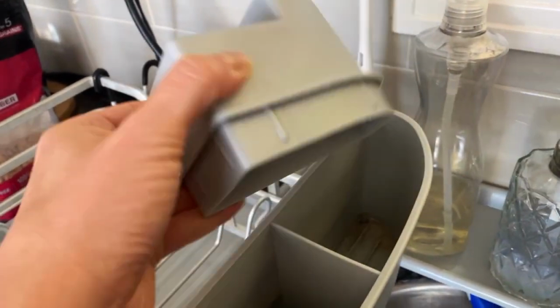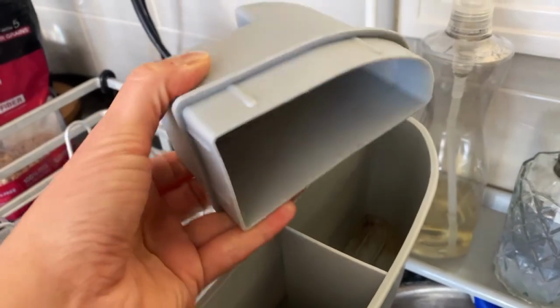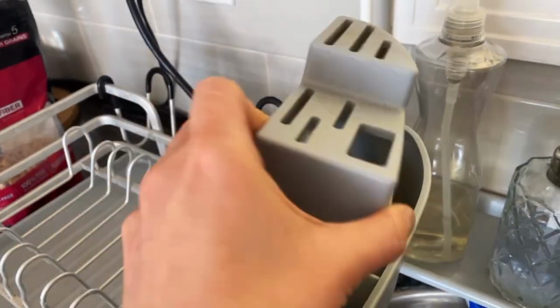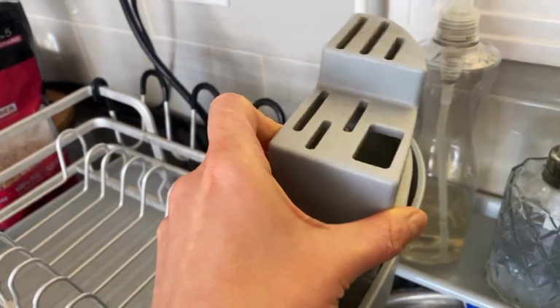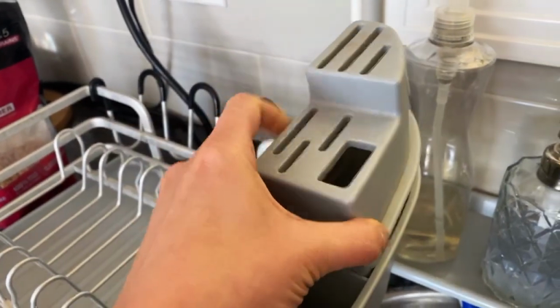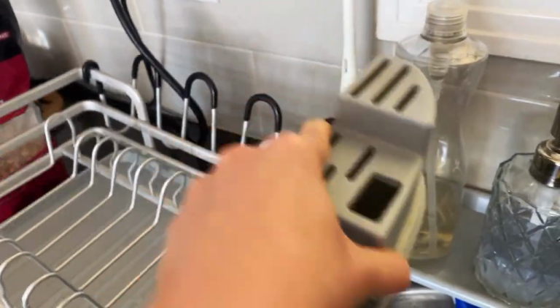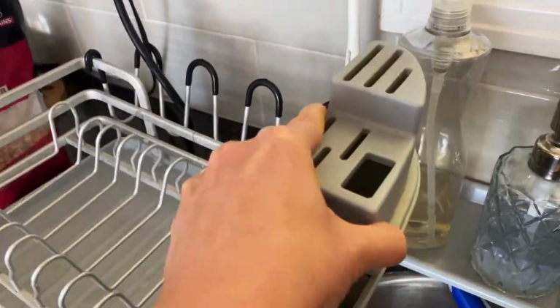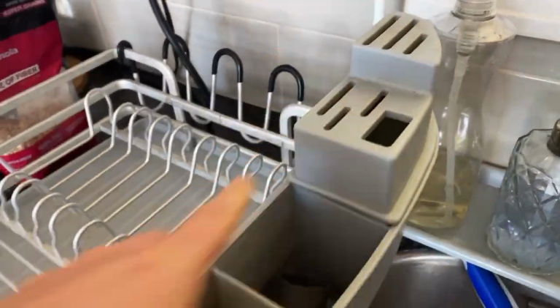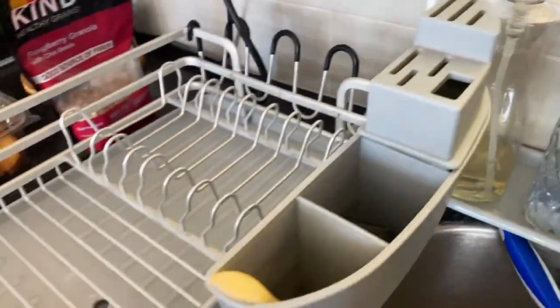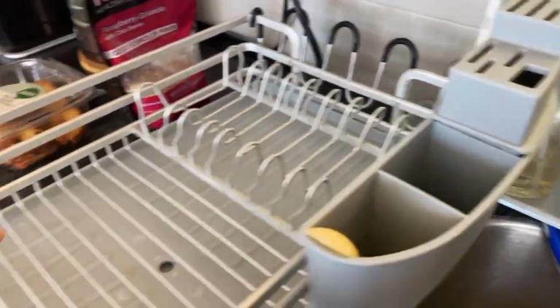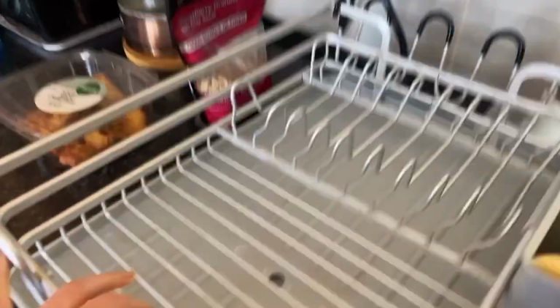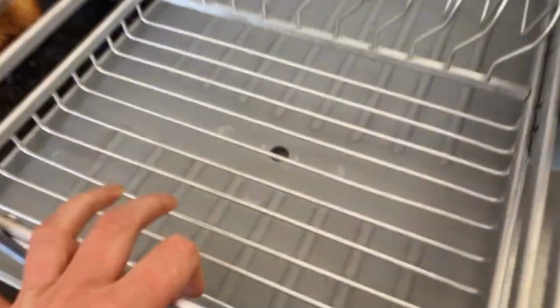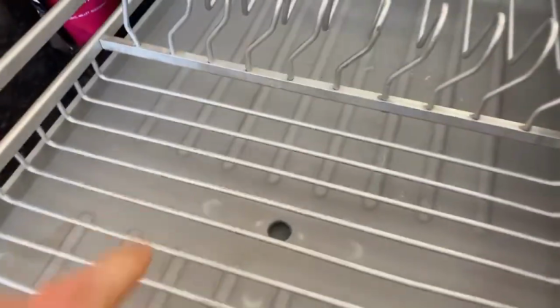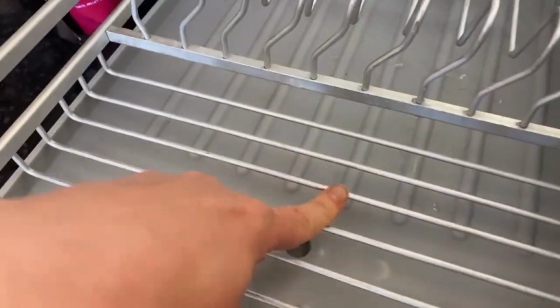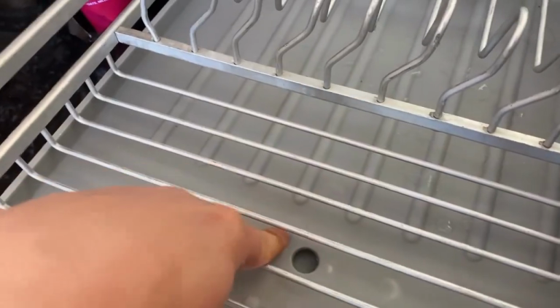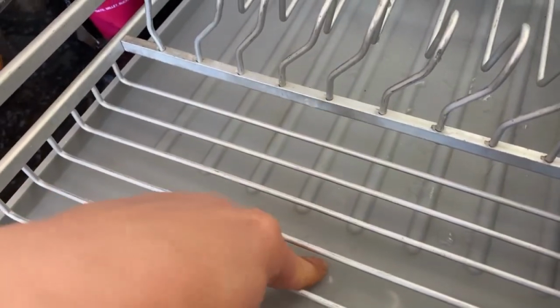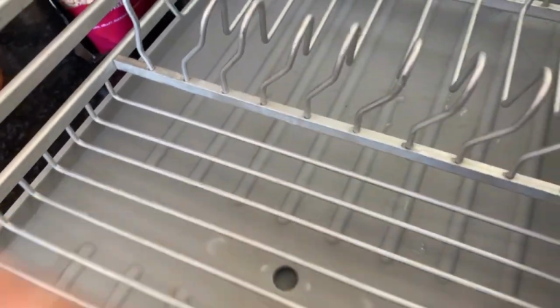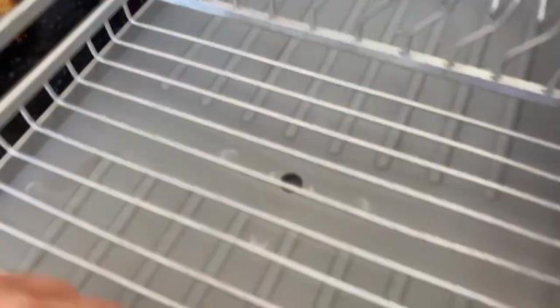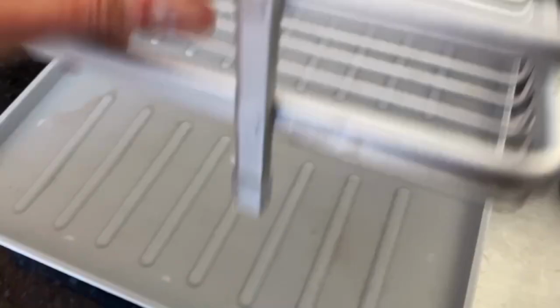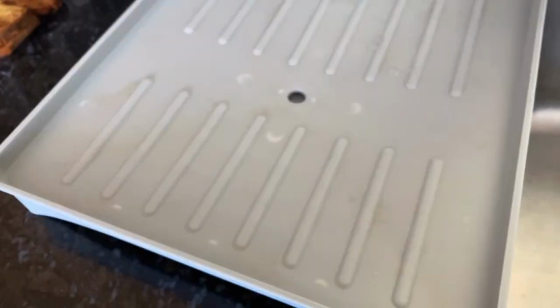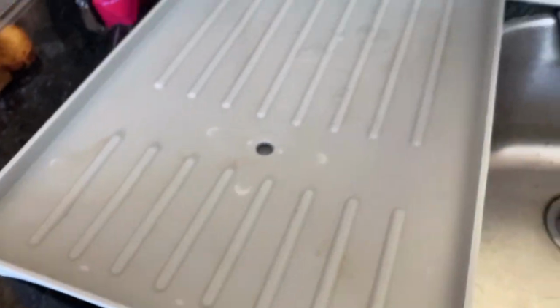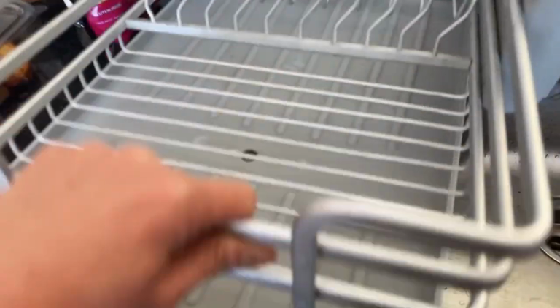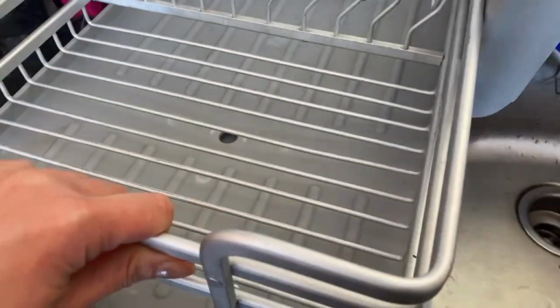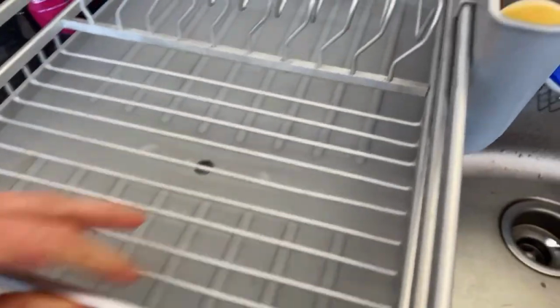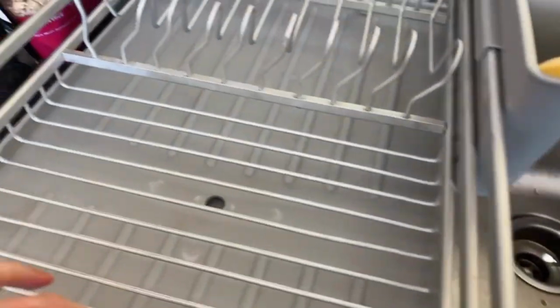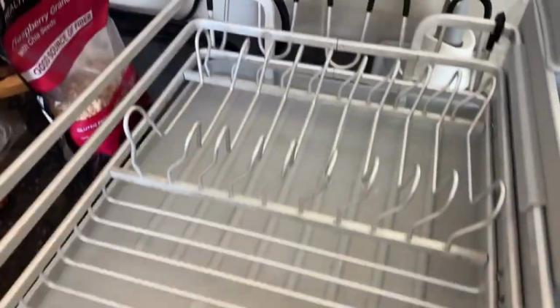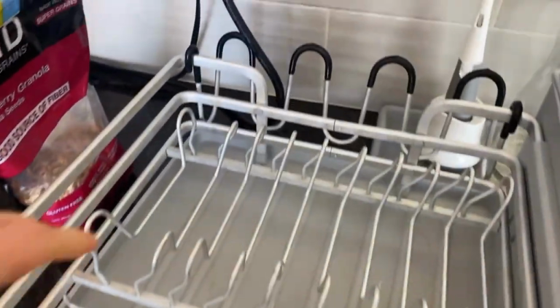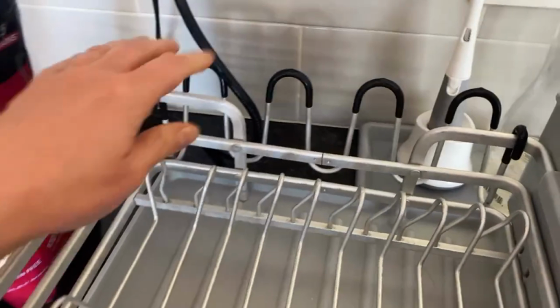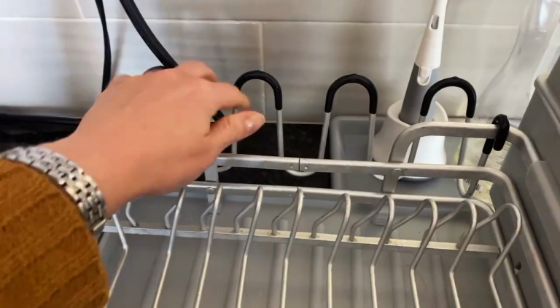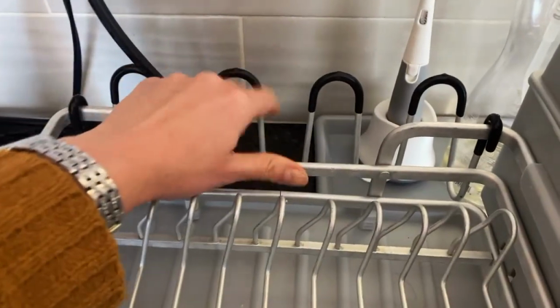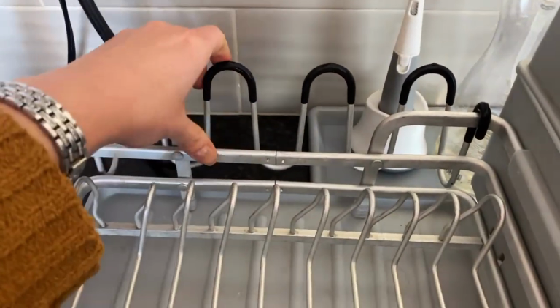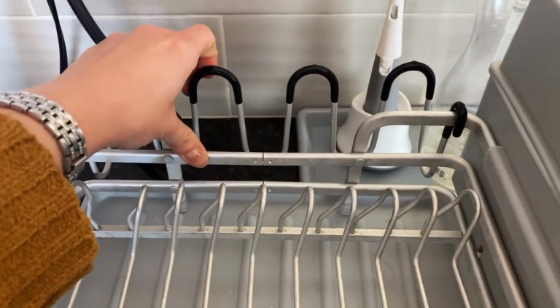The utensil holder has a knife holder that you can attach or detach. This is the draining hole and it's easy to clean — just a piece of plastic that's antibacterial.